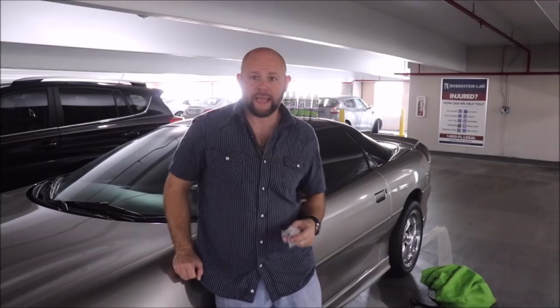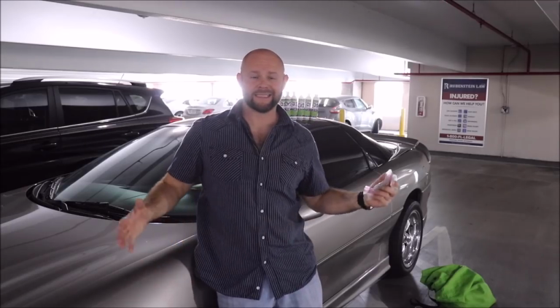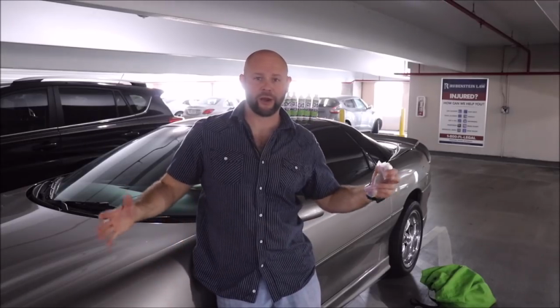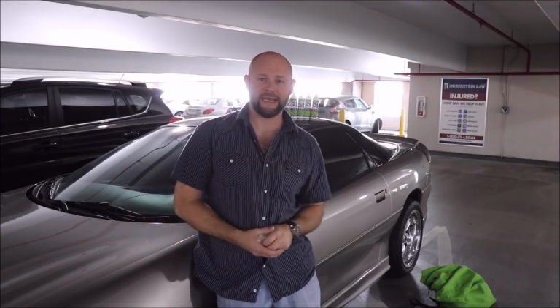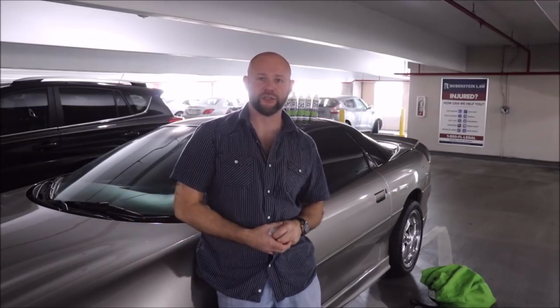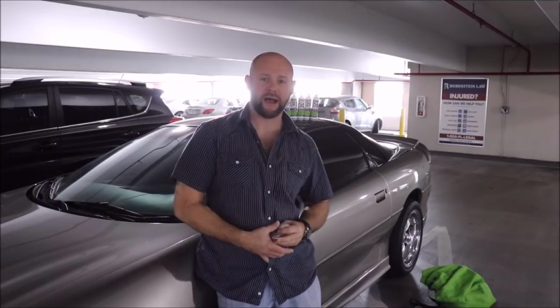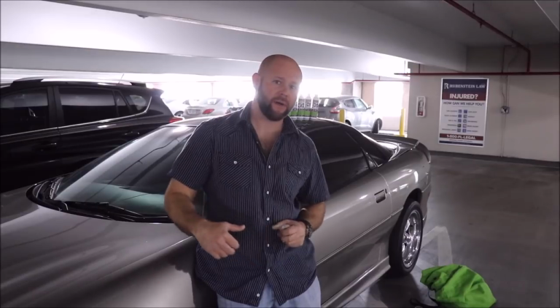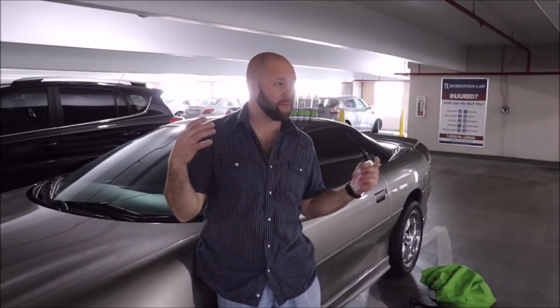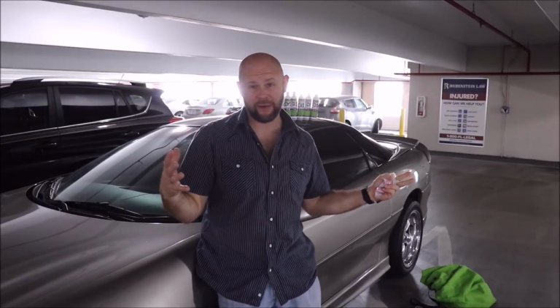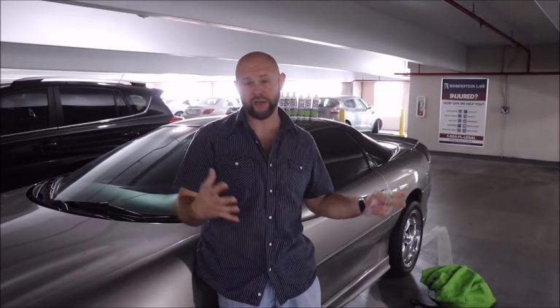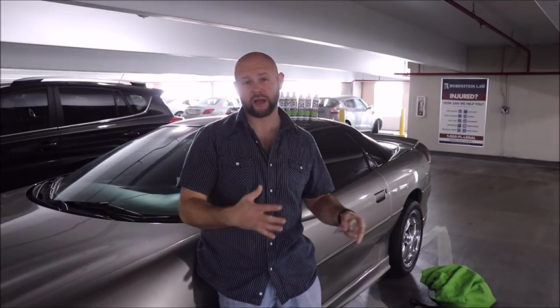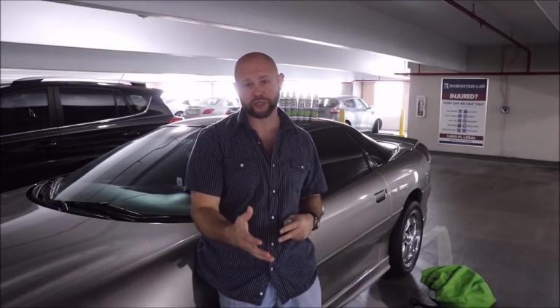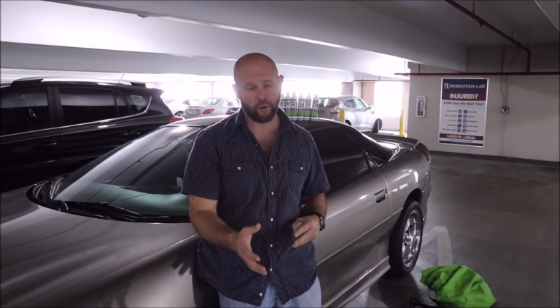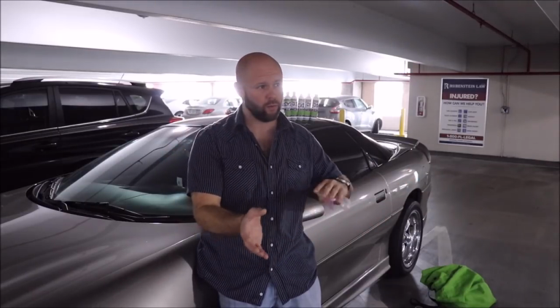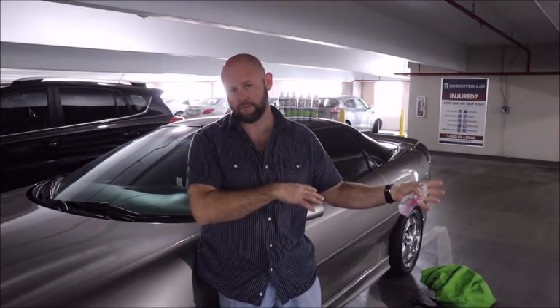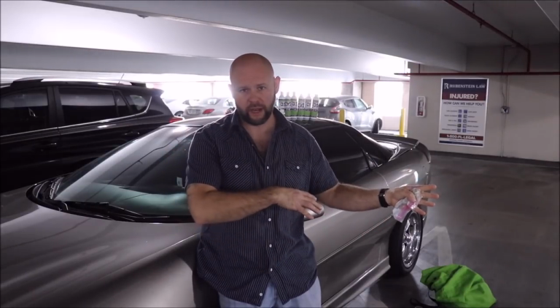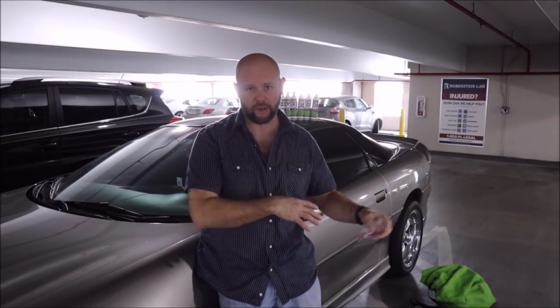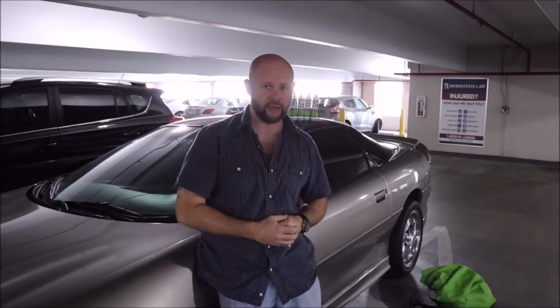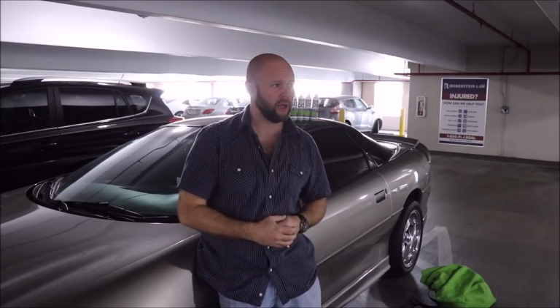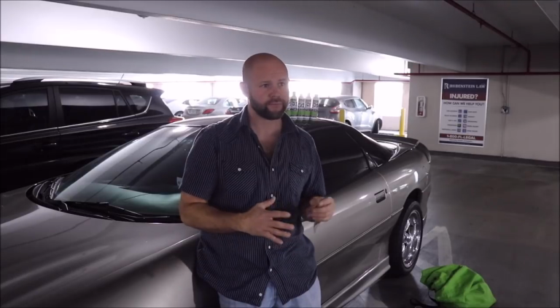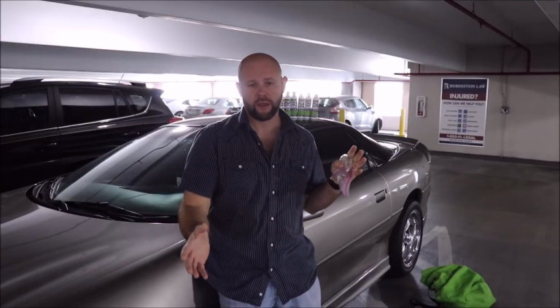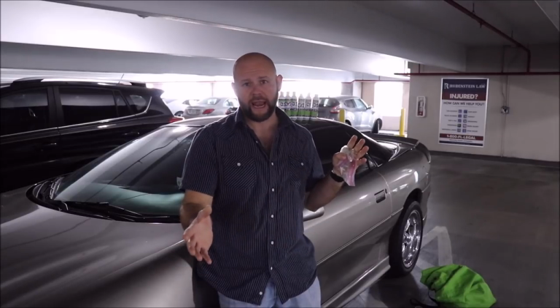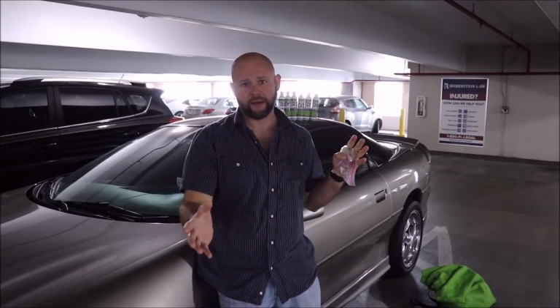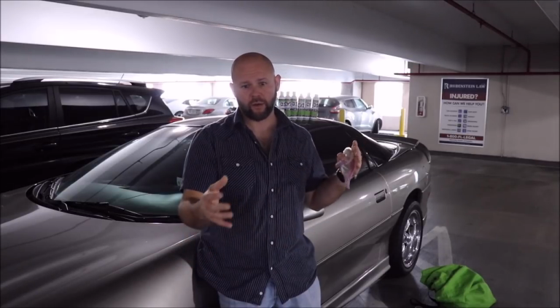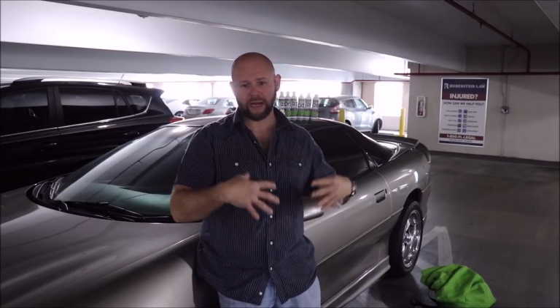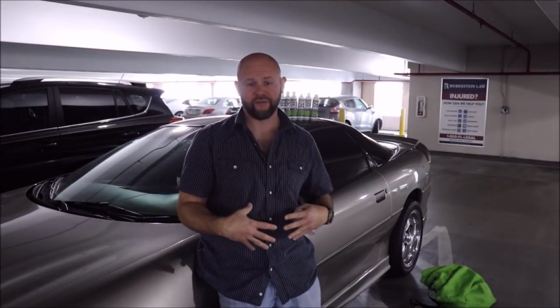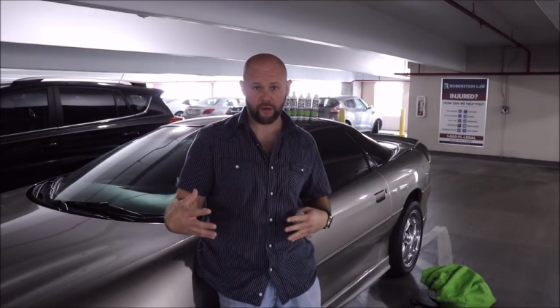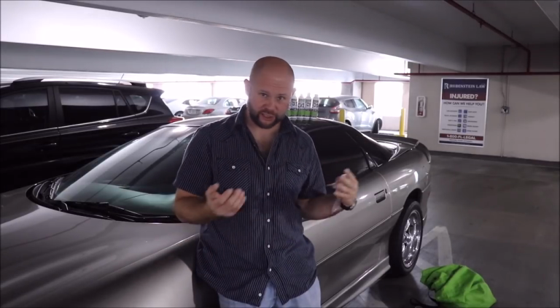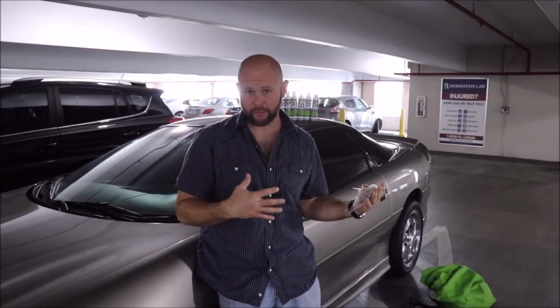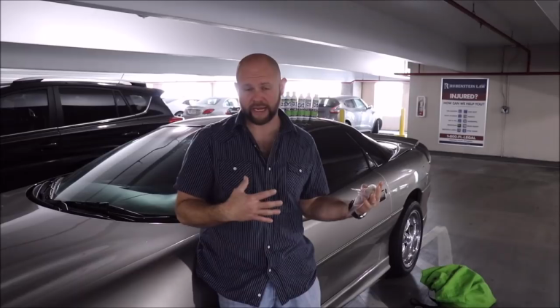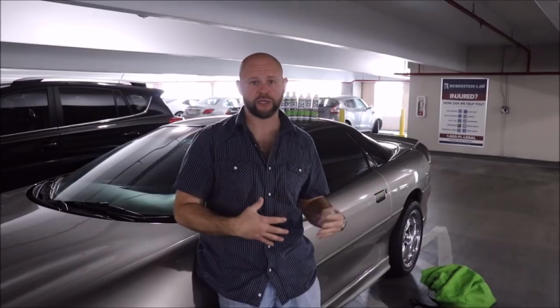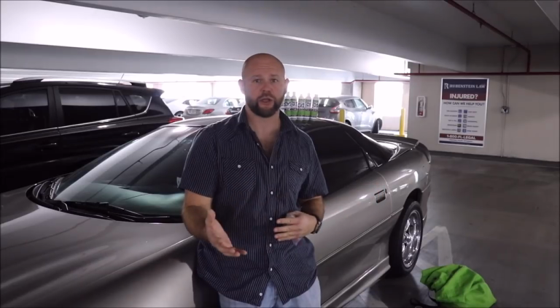Hey guys, it's Gary Dean, detailjuice.com. I'm in Miami shooting a commercial for my other company, and while I'm here I figured I would just give a little bit of a demo and talk a little bit about the brand new one system.